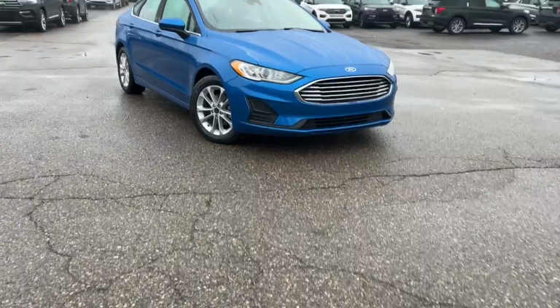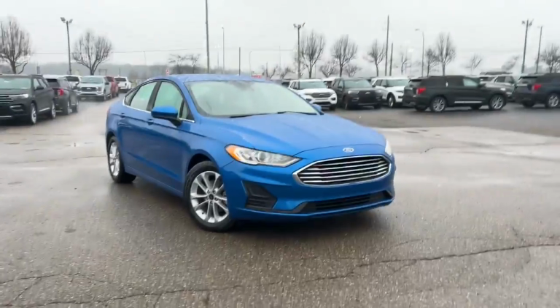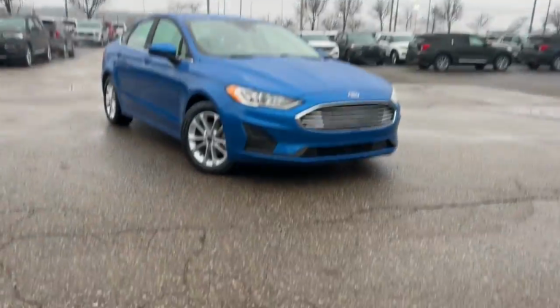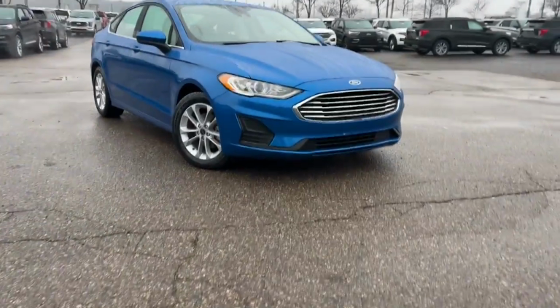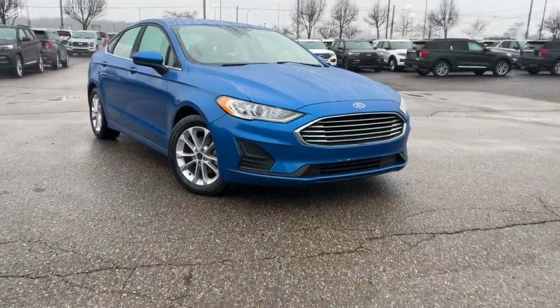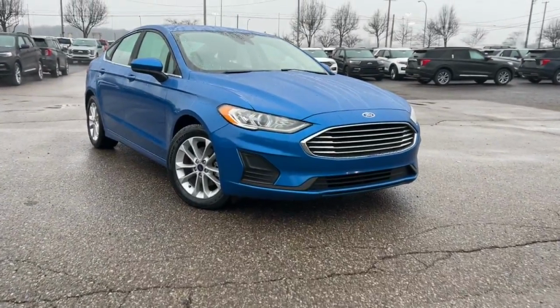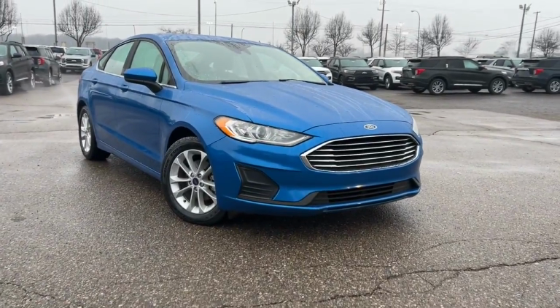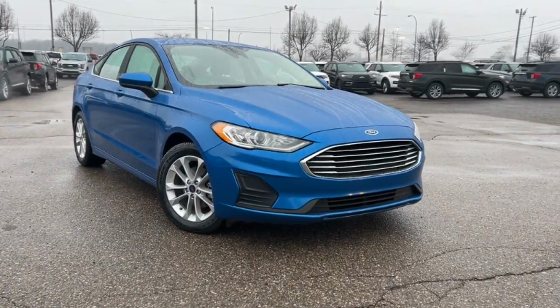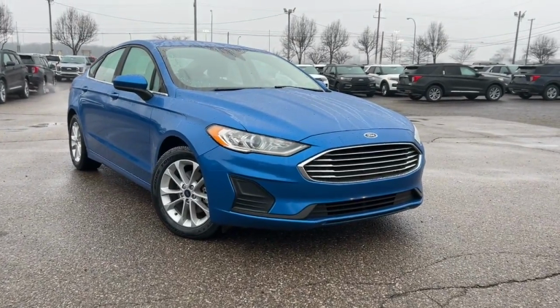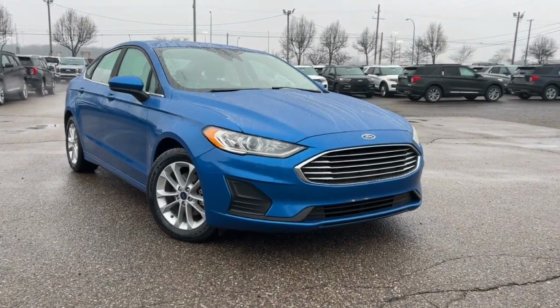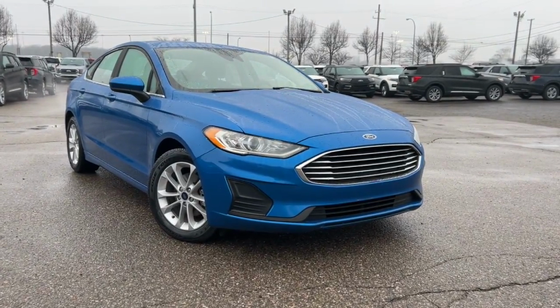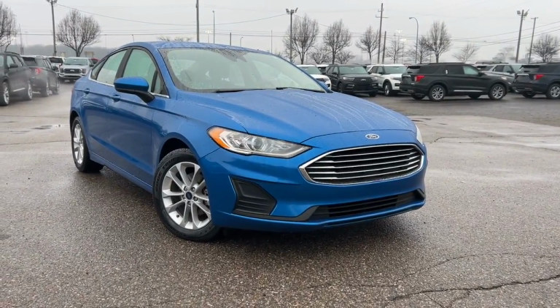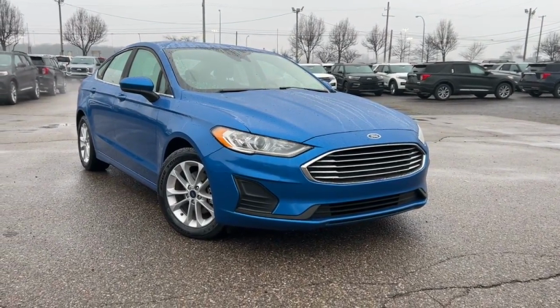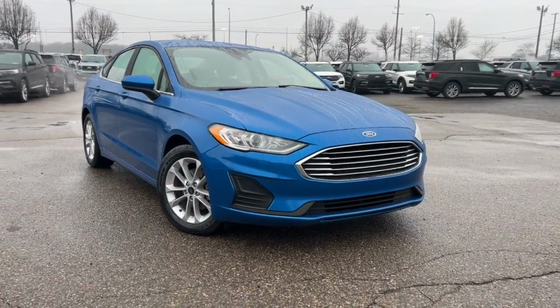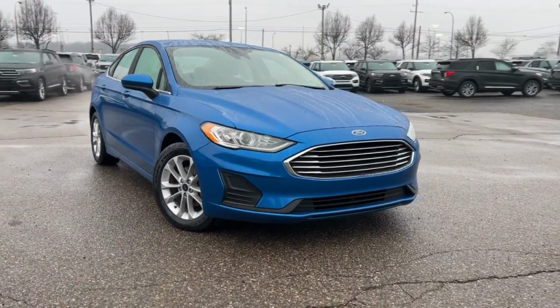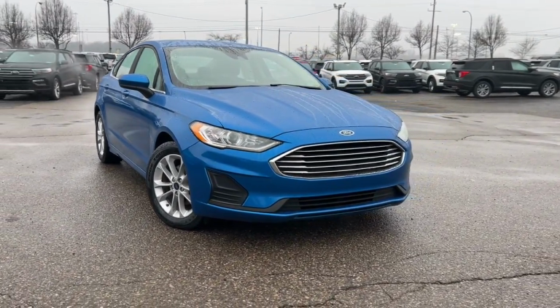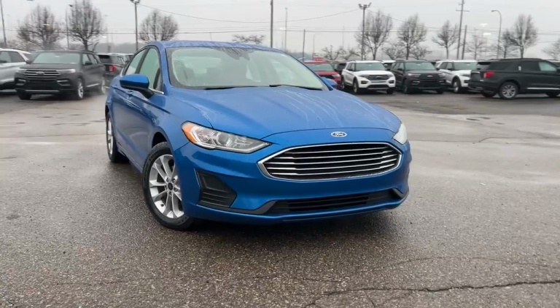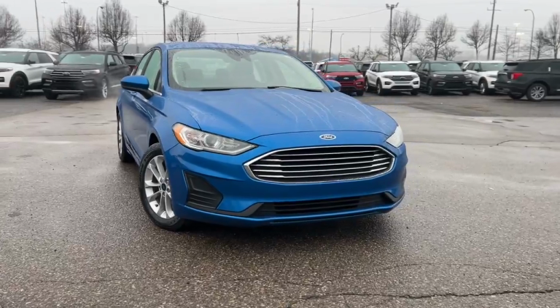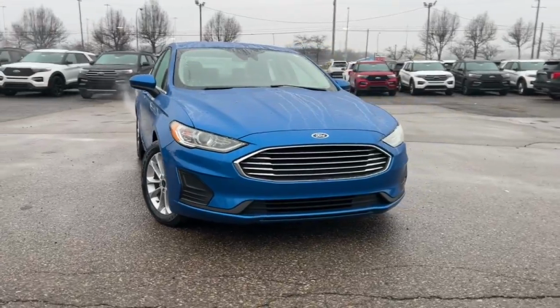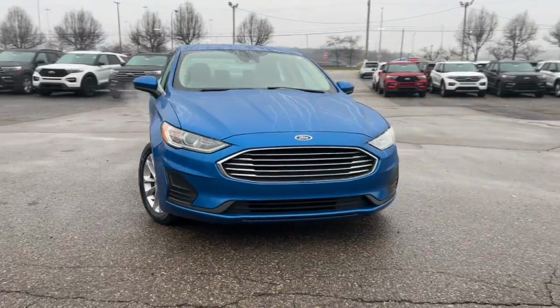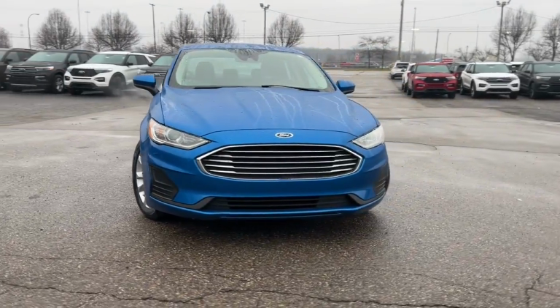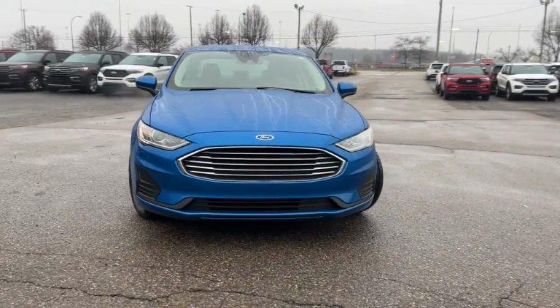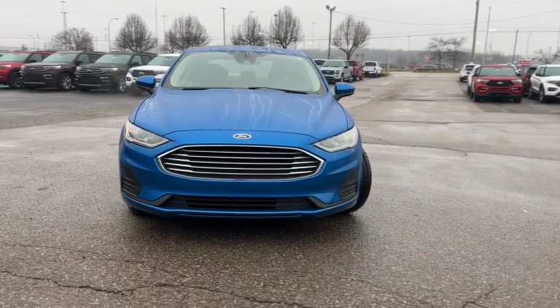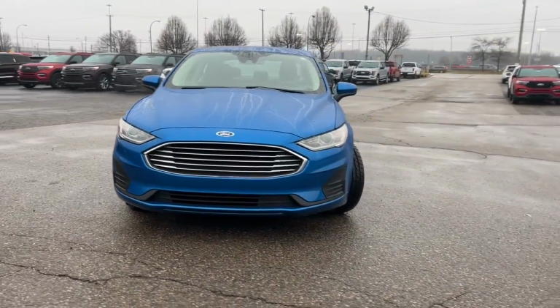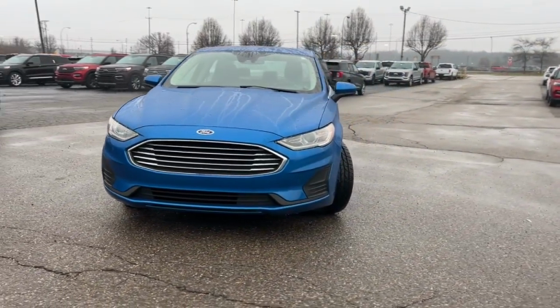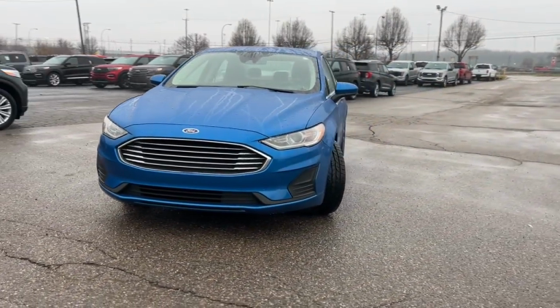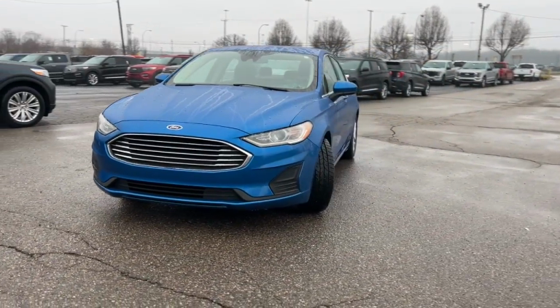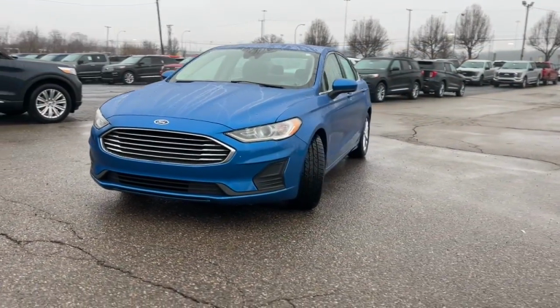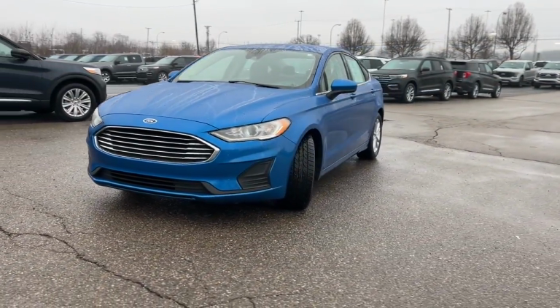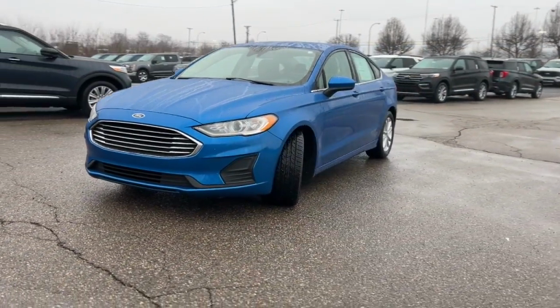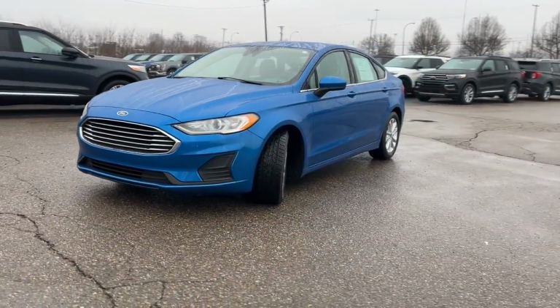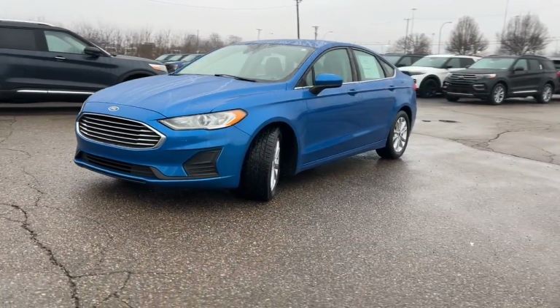You'll have love at first sight with the 2020 Ford Fusion. With less than 35,000 miles on the odometer, this vehicle provides excellent value.